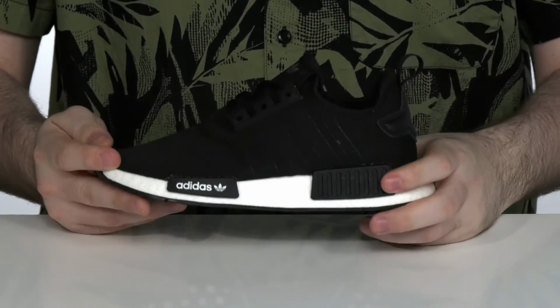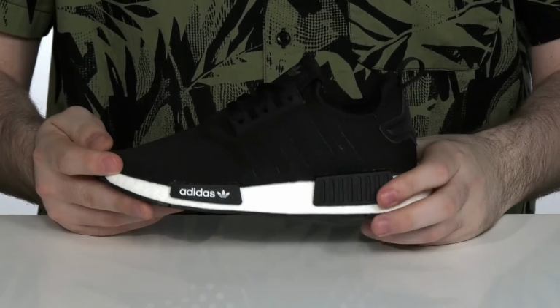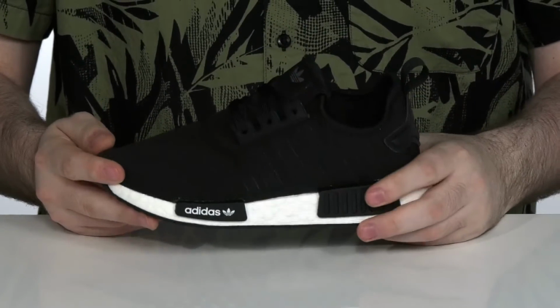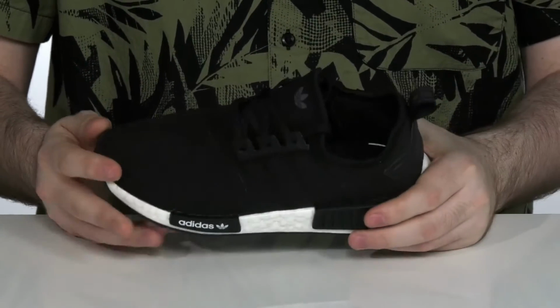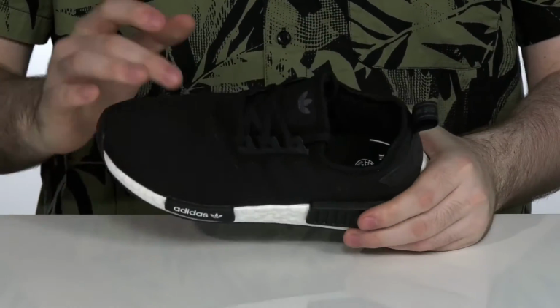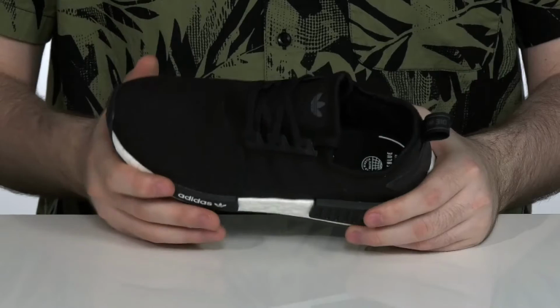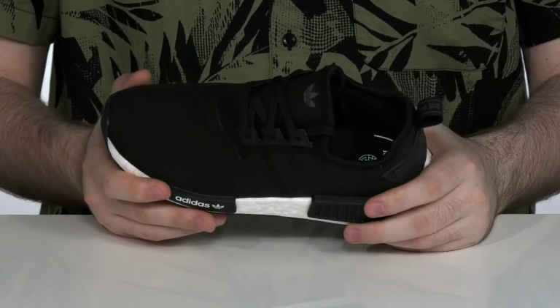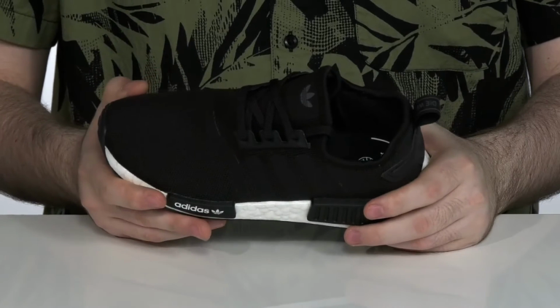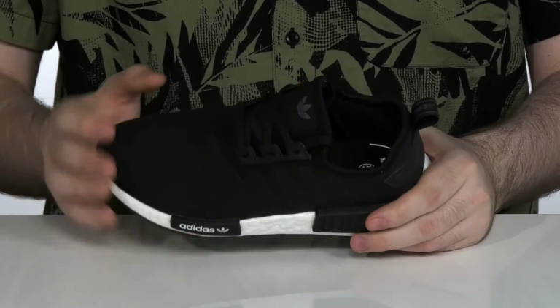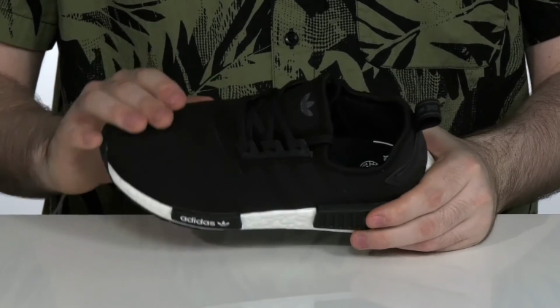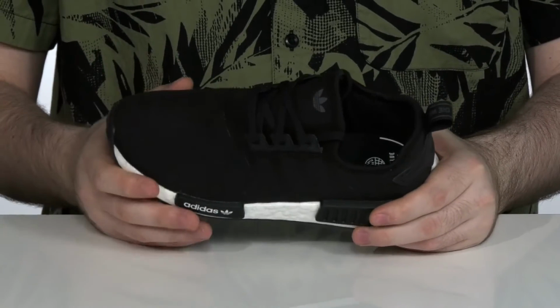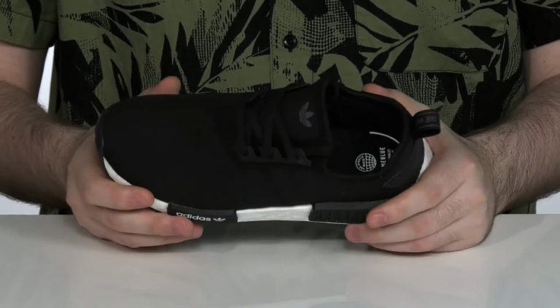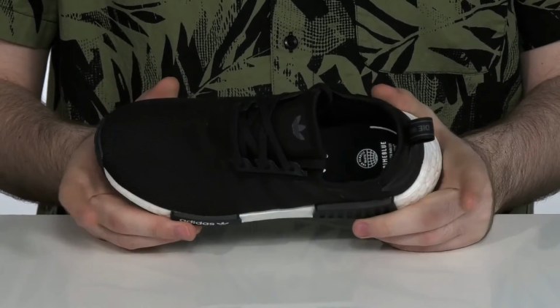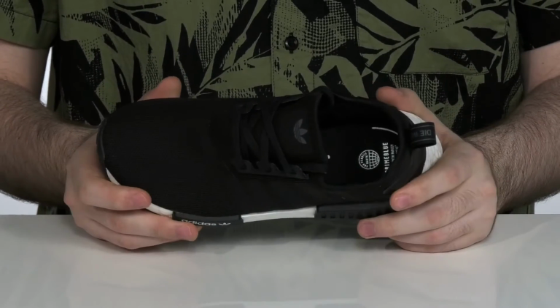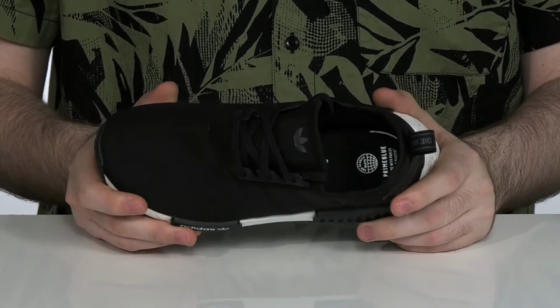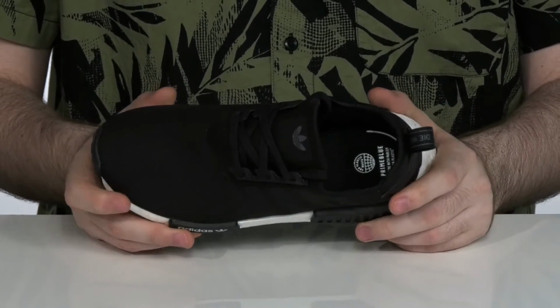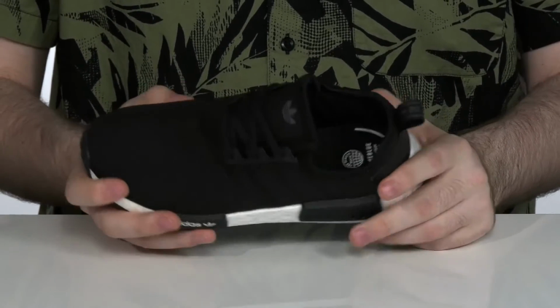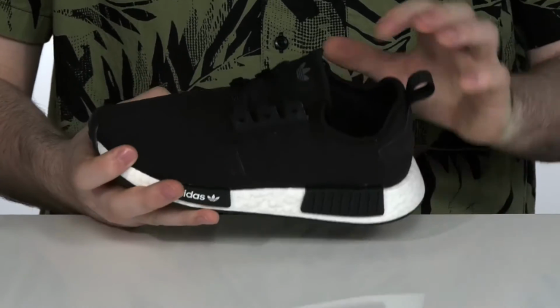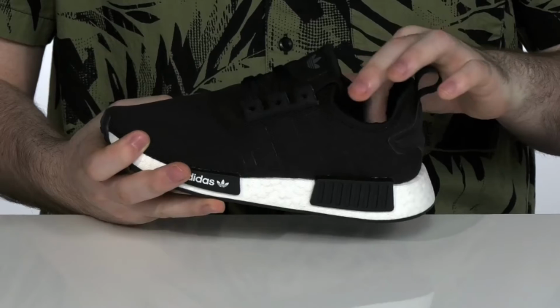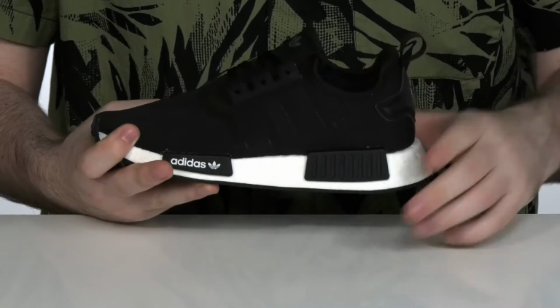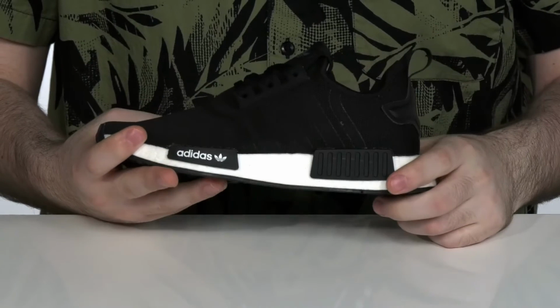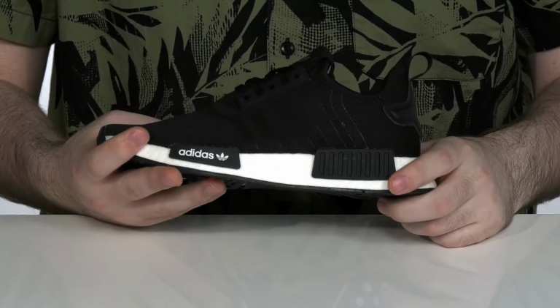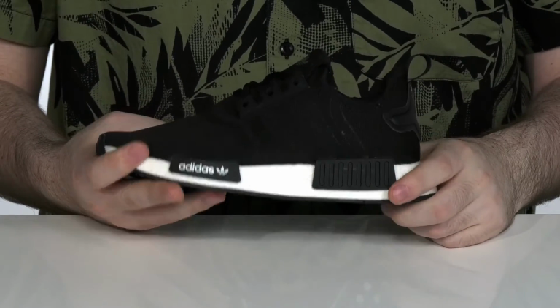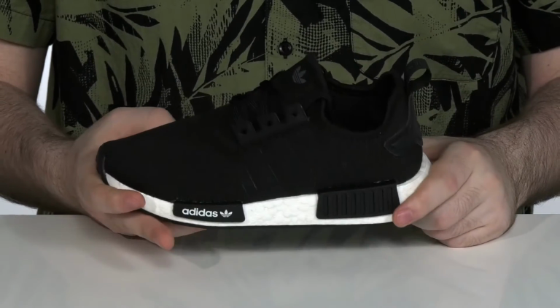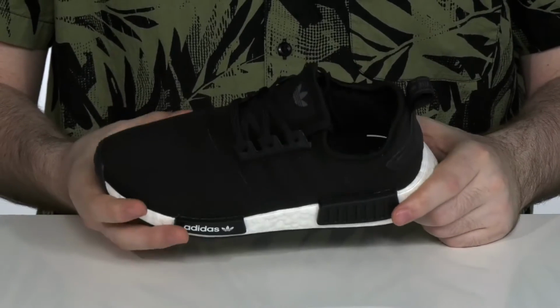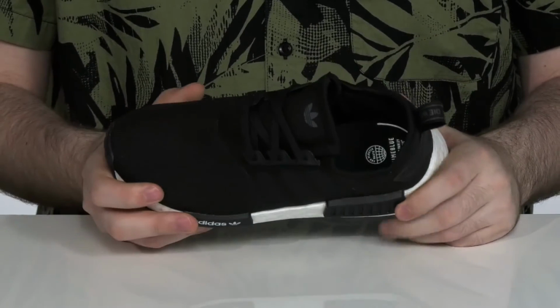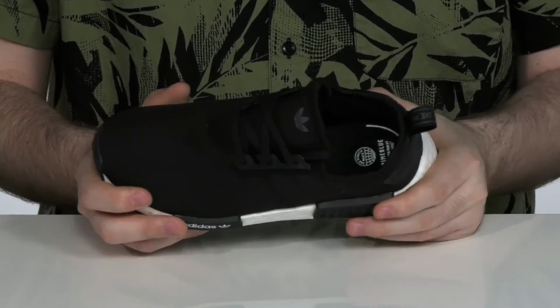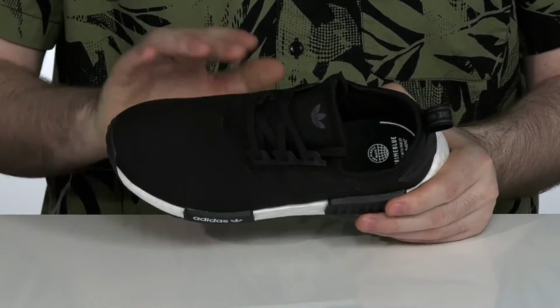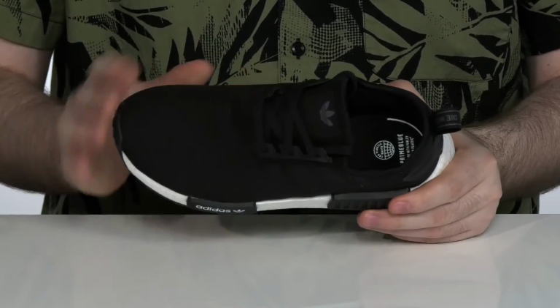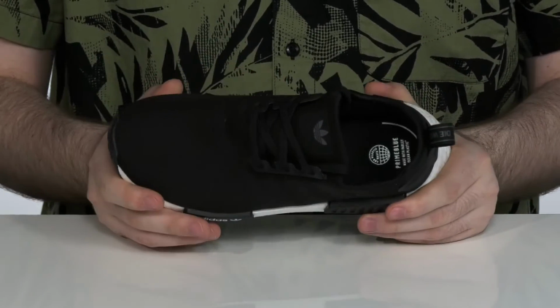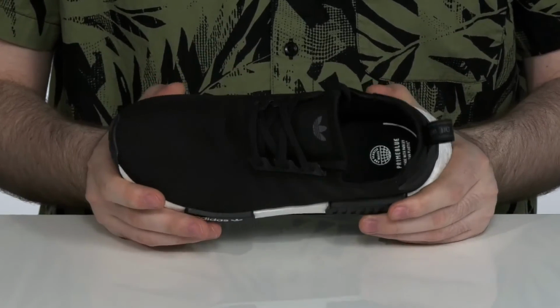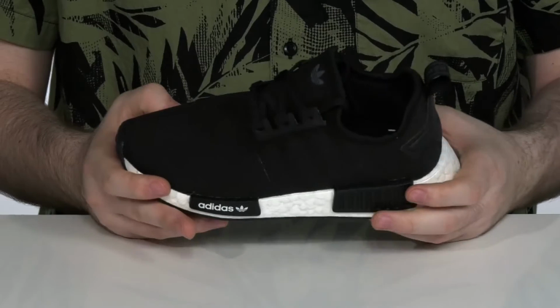This Adidas kids shoe is made with a textile and synthetic upper that's made with 75% Primeblue materials — that's recycled Parley ocean materials — keeping this feeling extra eco-friendly and comfortable.